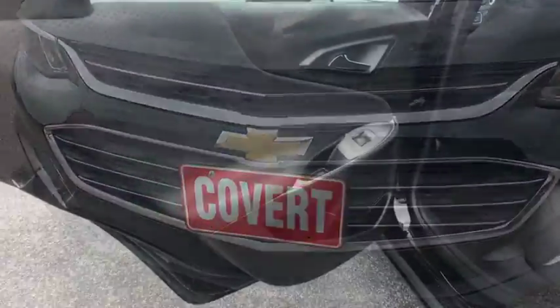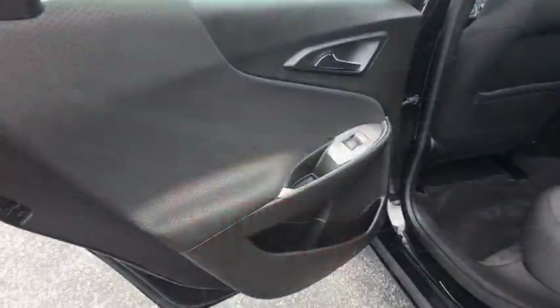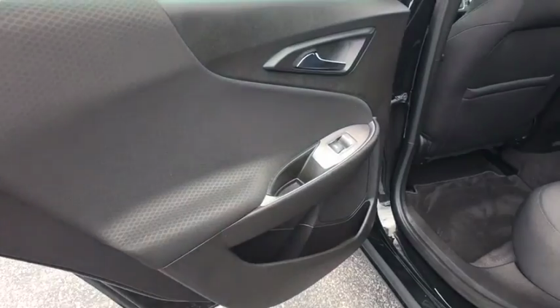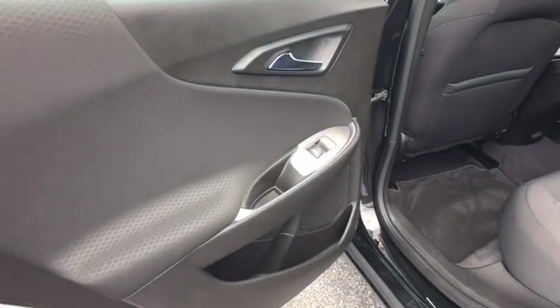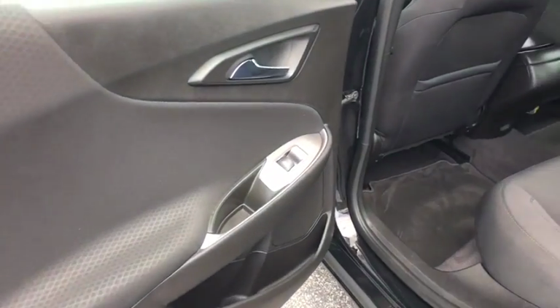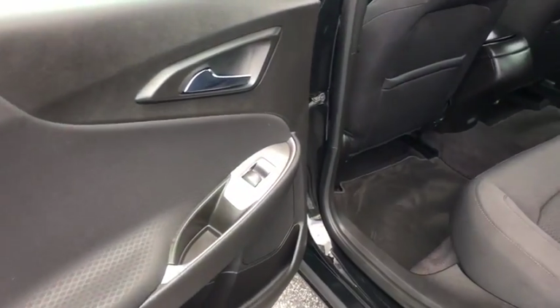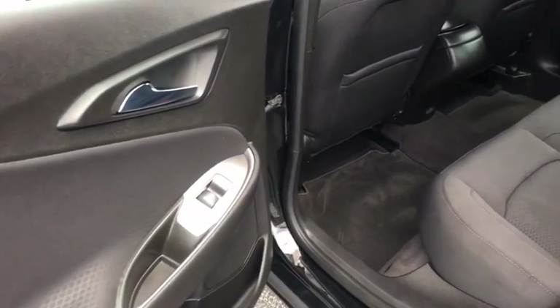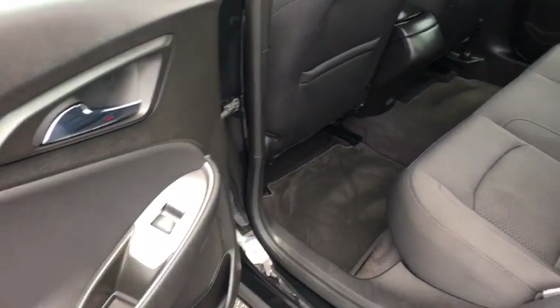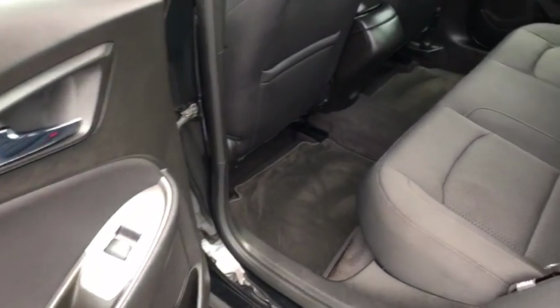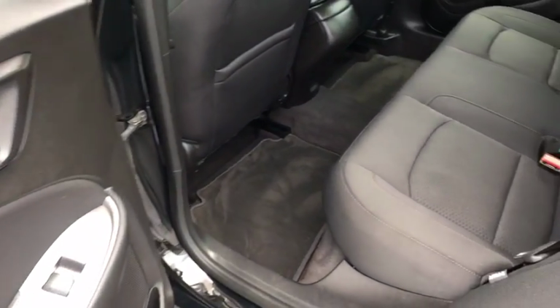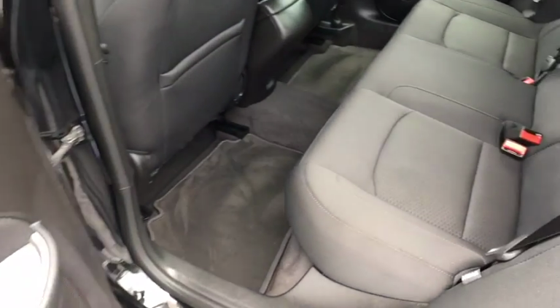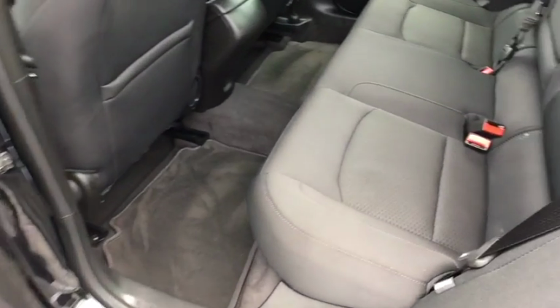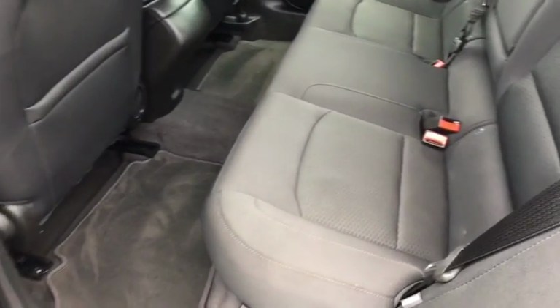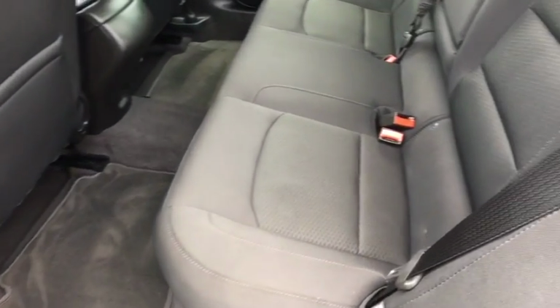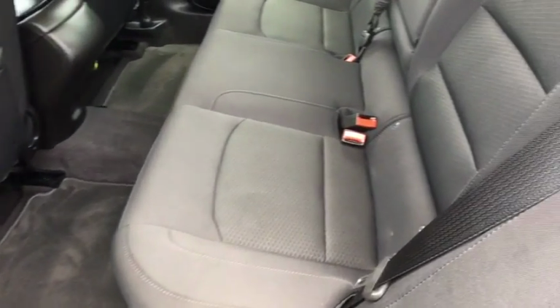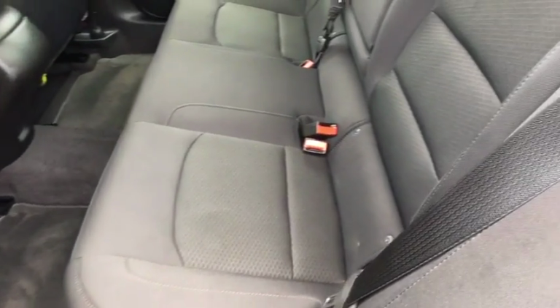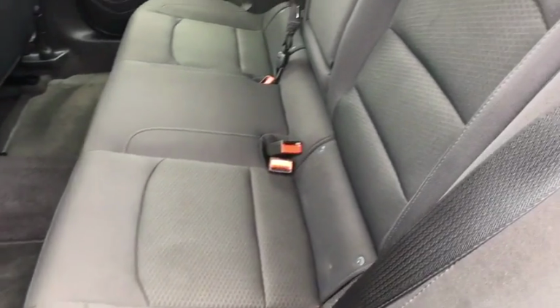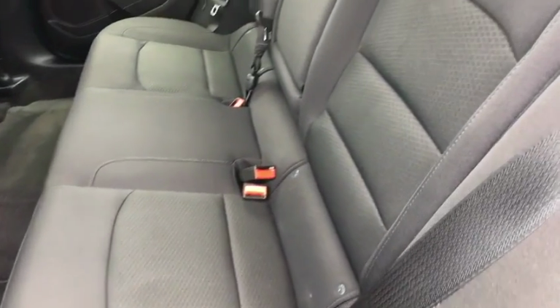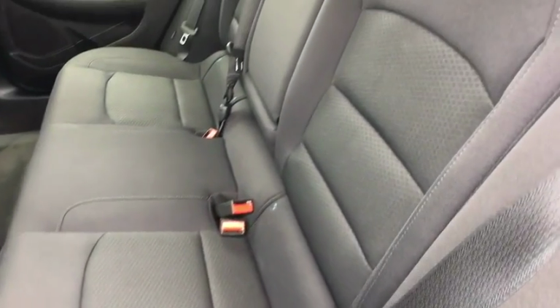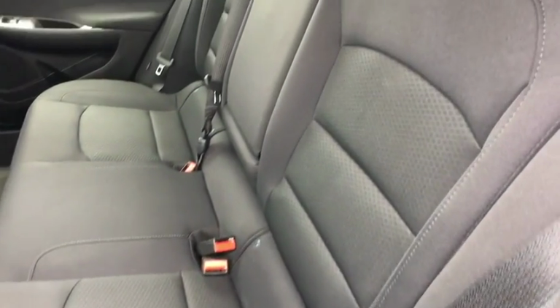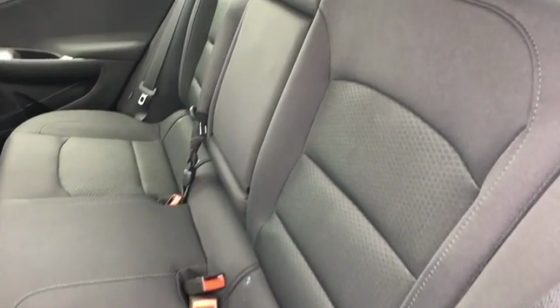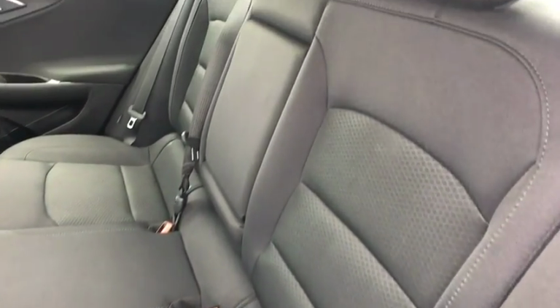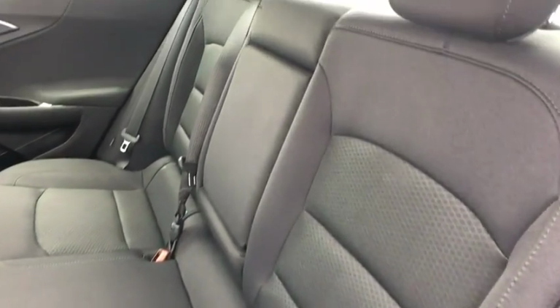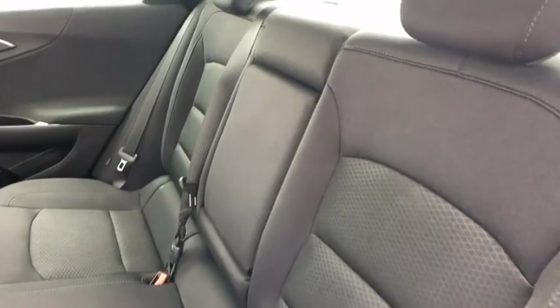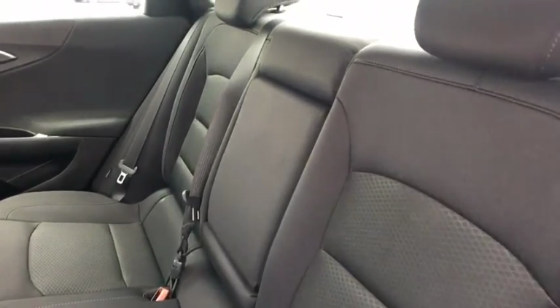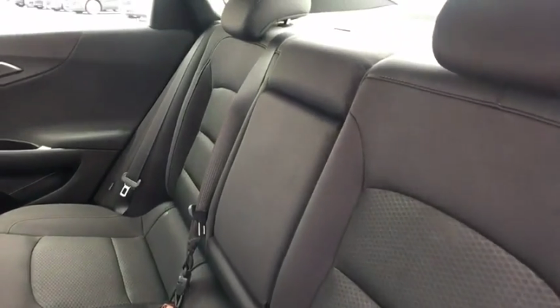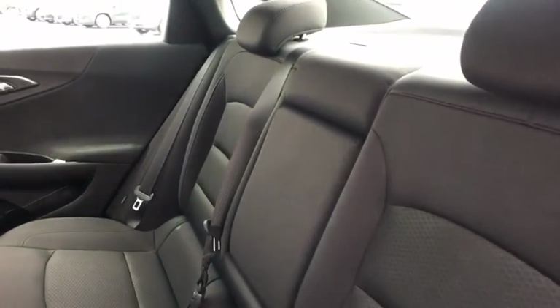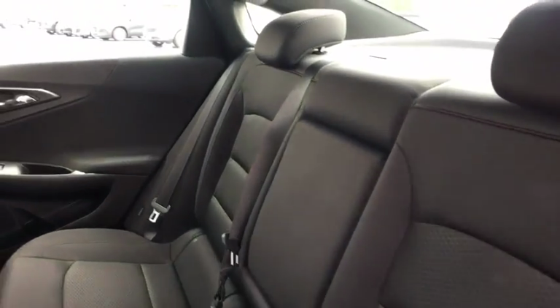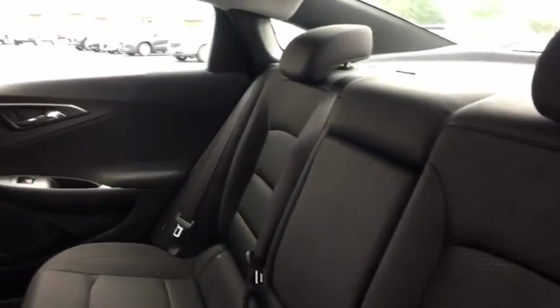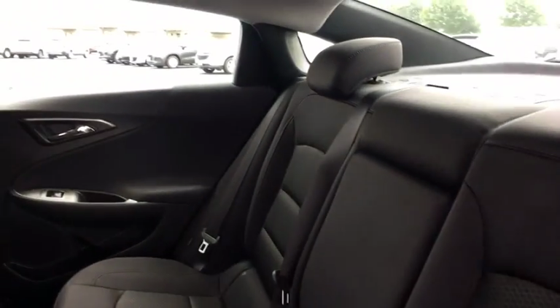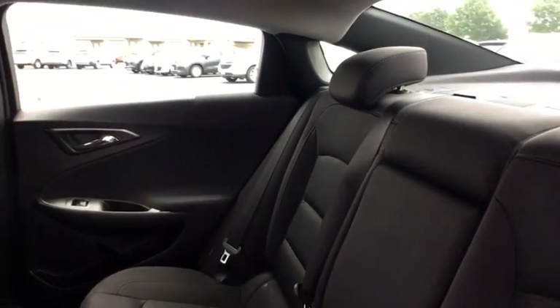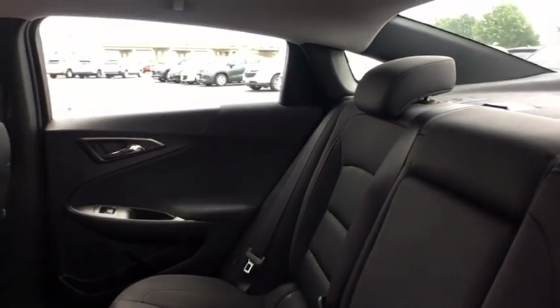This vehicle is Carfax certified one owner and qualifies for the Carfax buyback guarantee. Come take a test drive today.